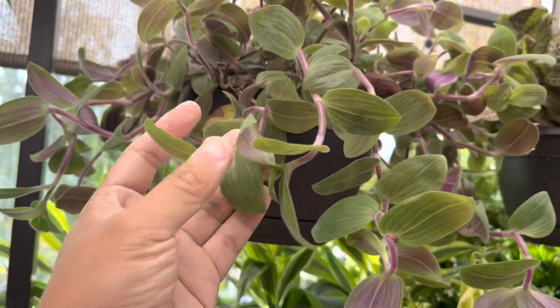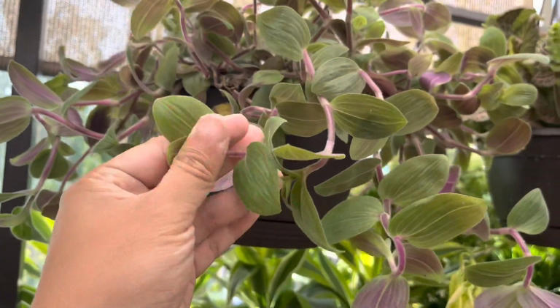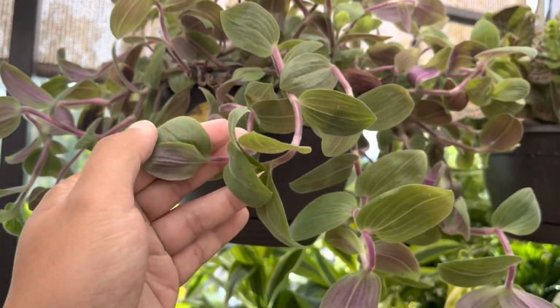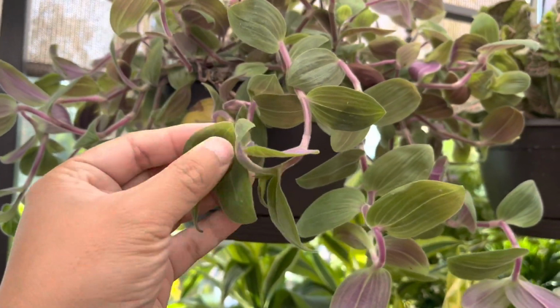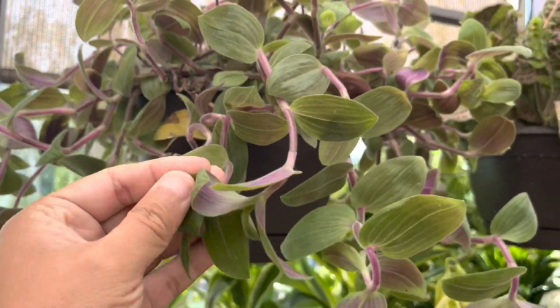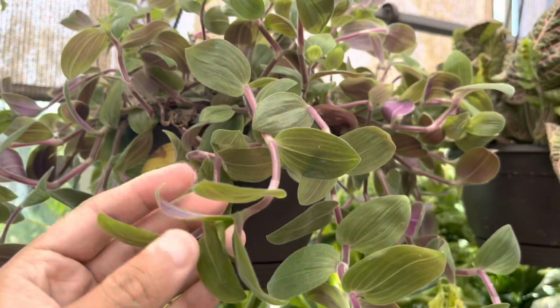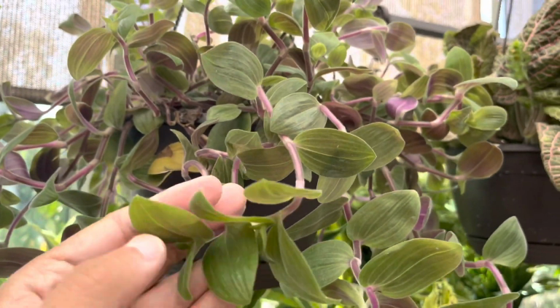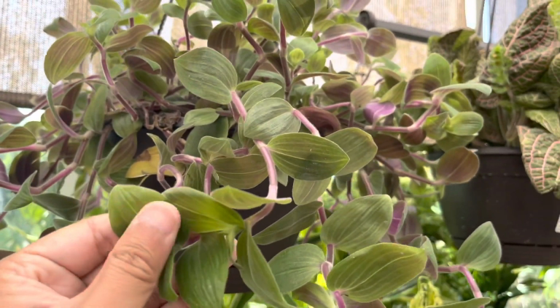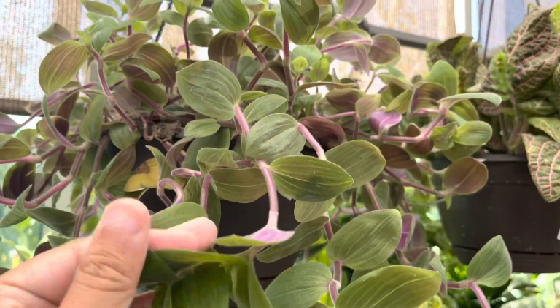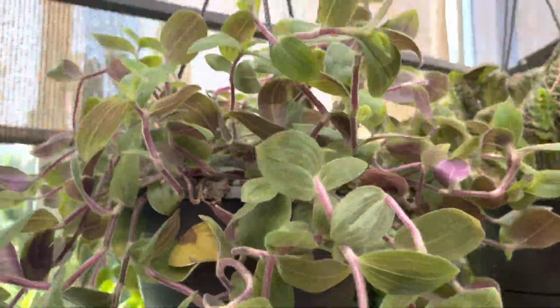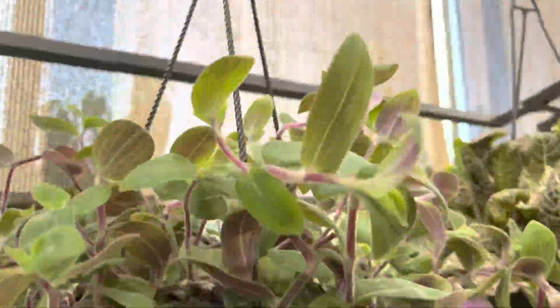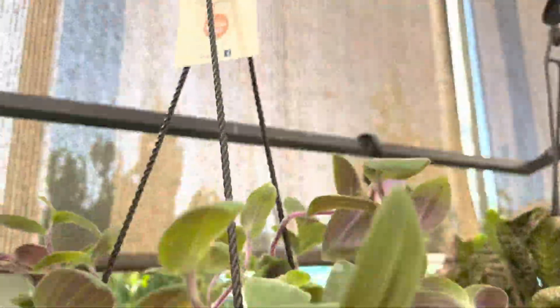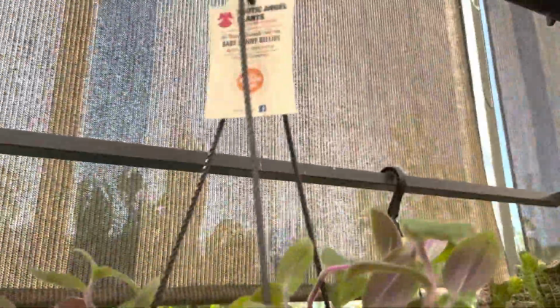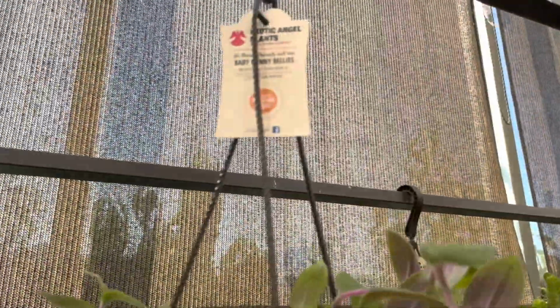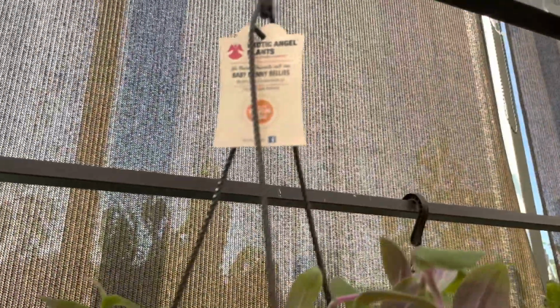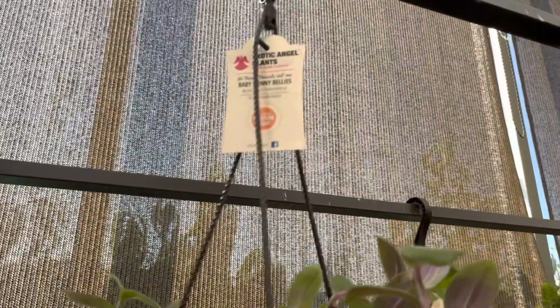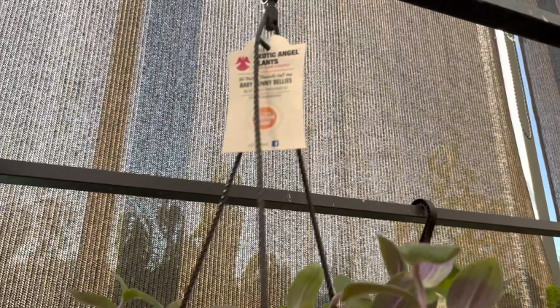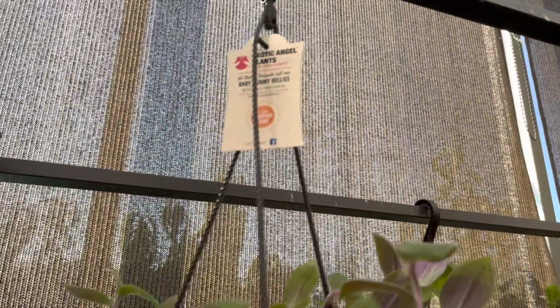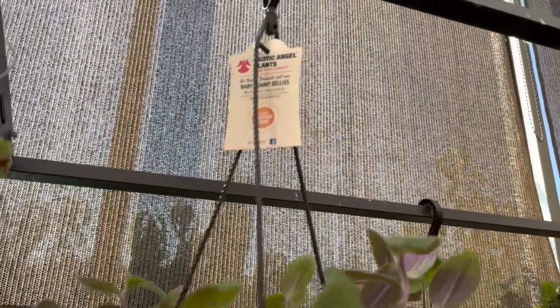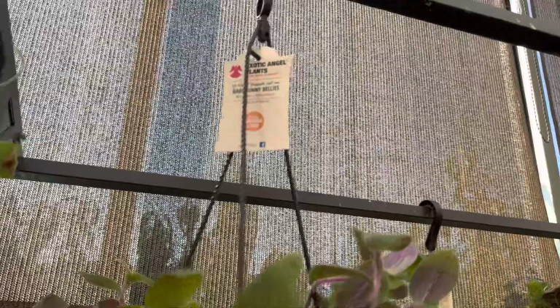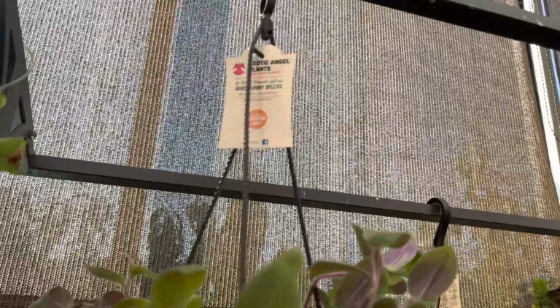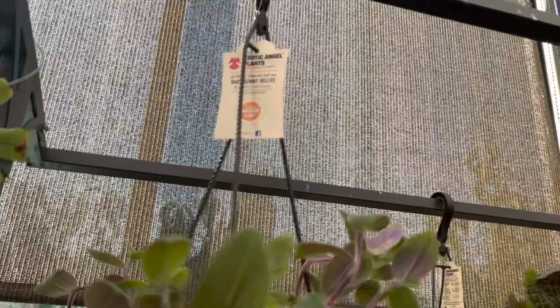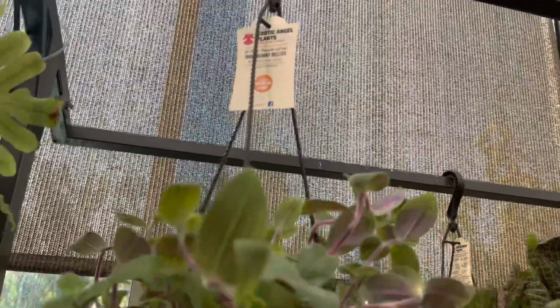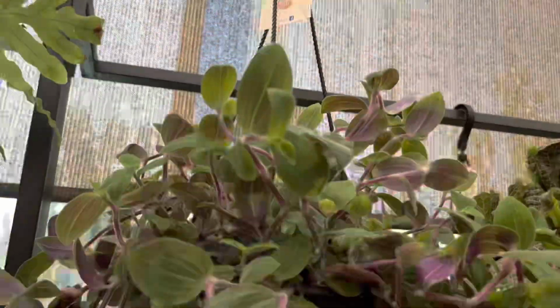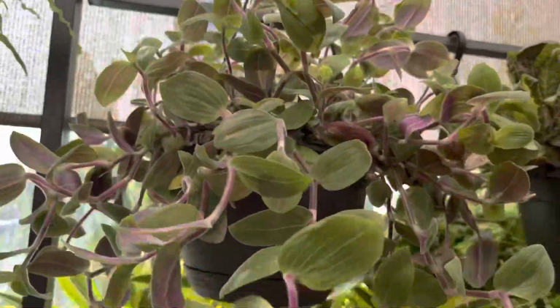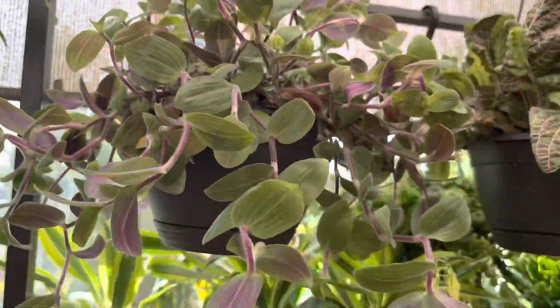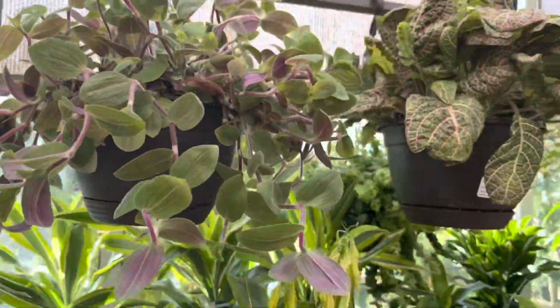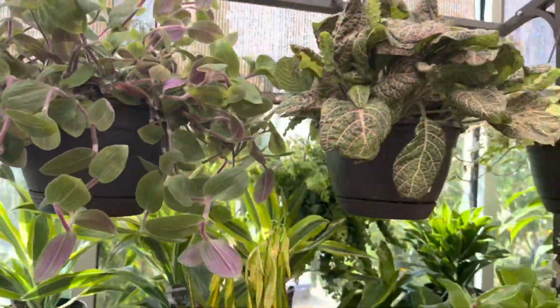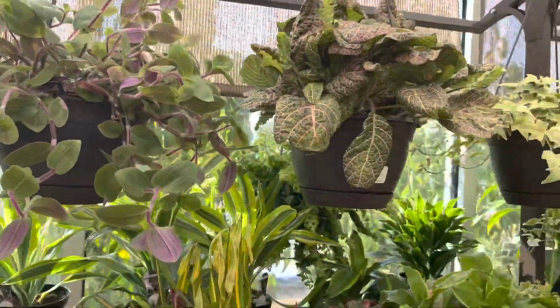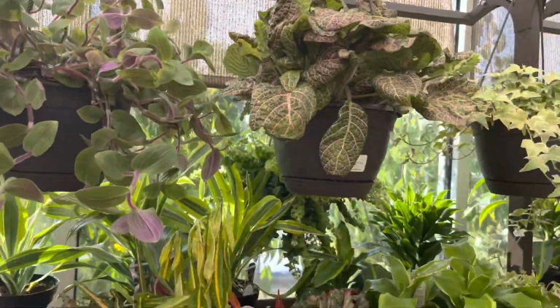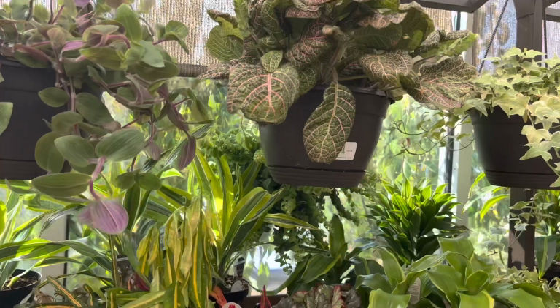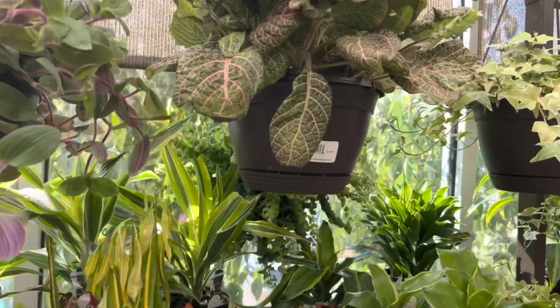Look at this — this is some sort of Tradescantia. The leaves are super soft. It is called Baby Bunny Bells. These leaves are so soft; I love that texture.